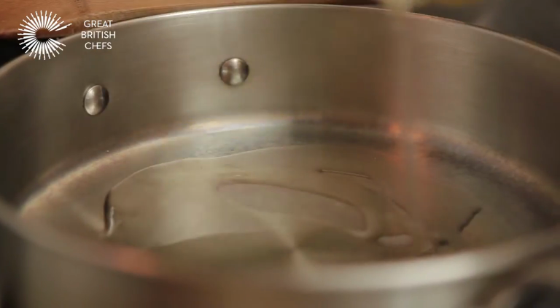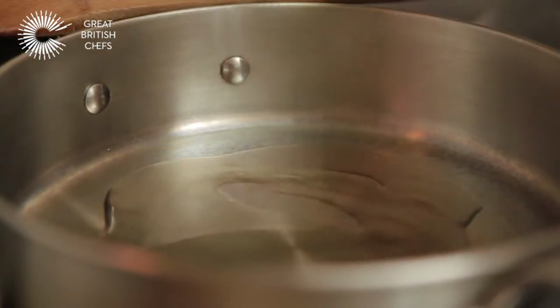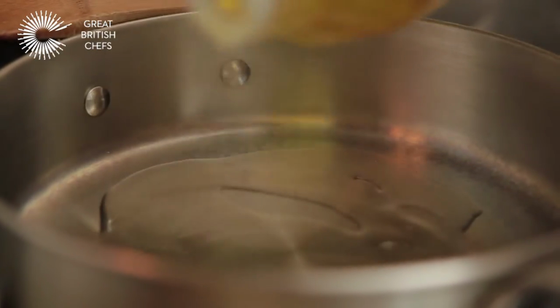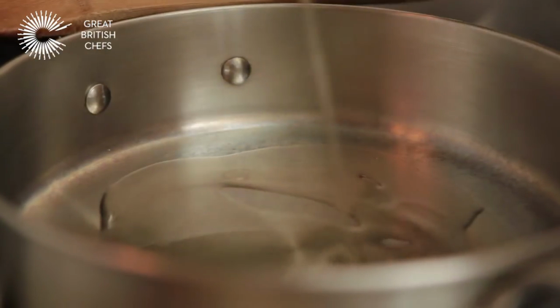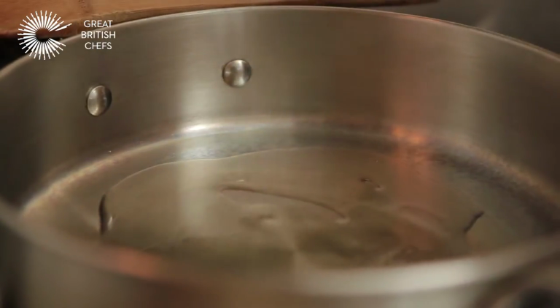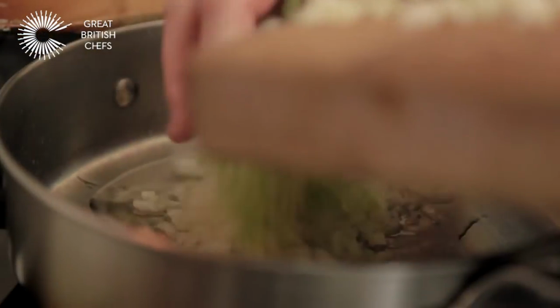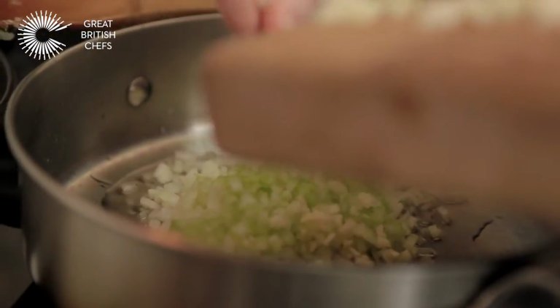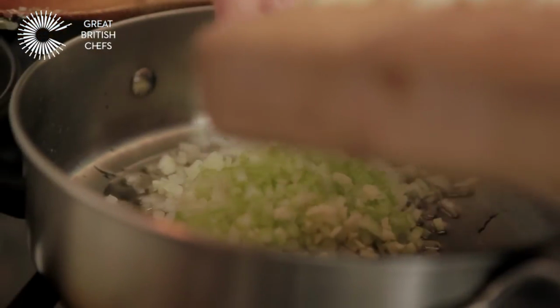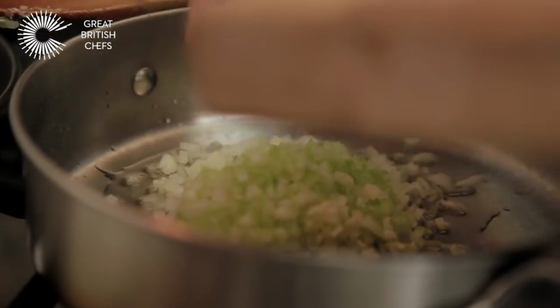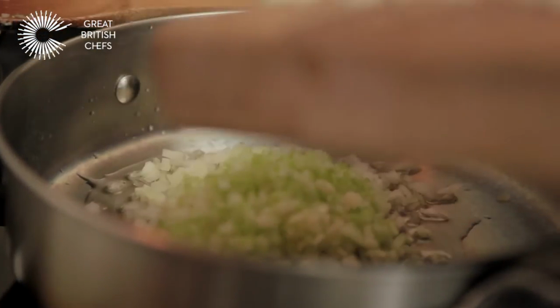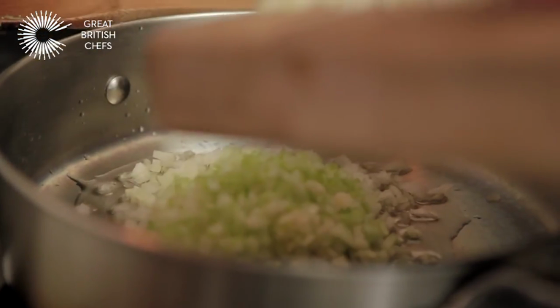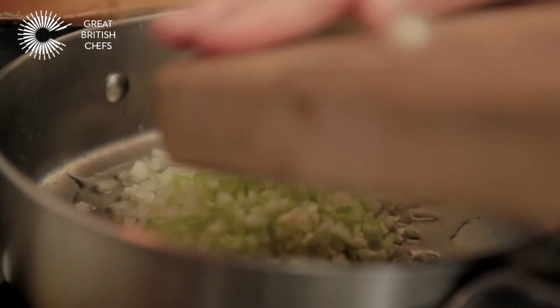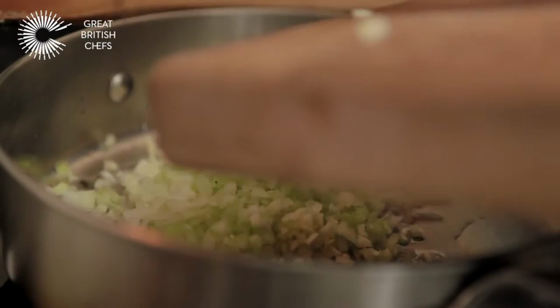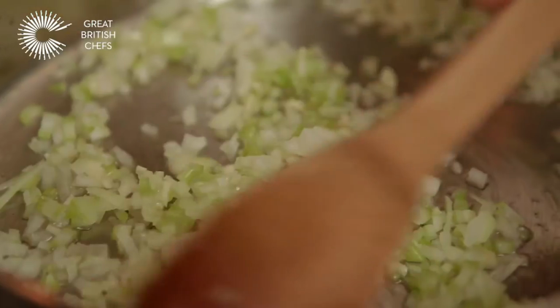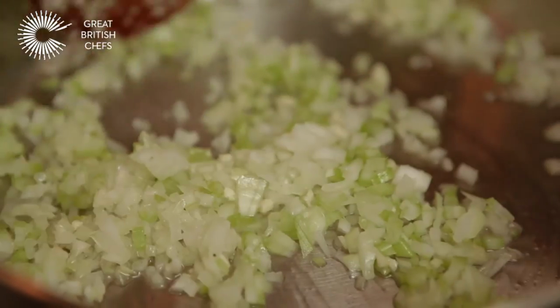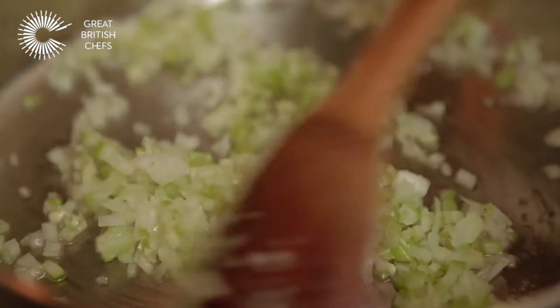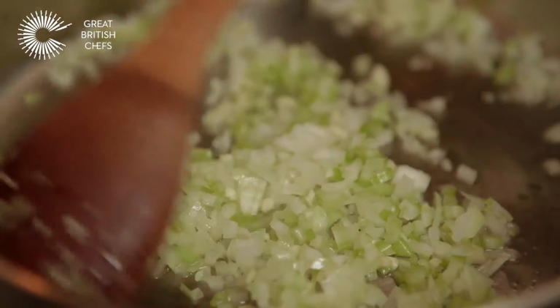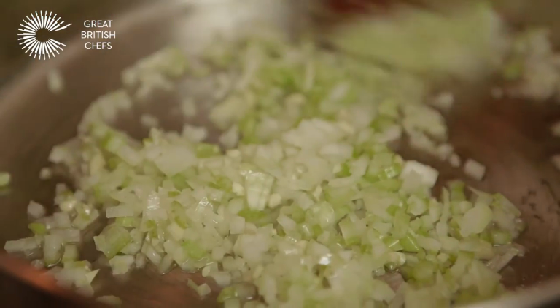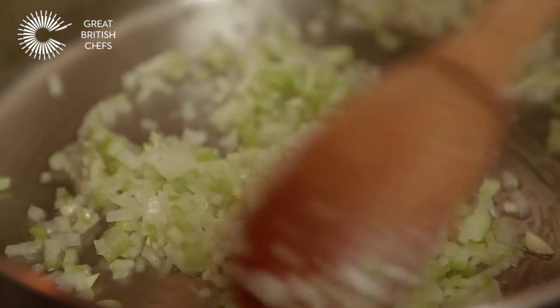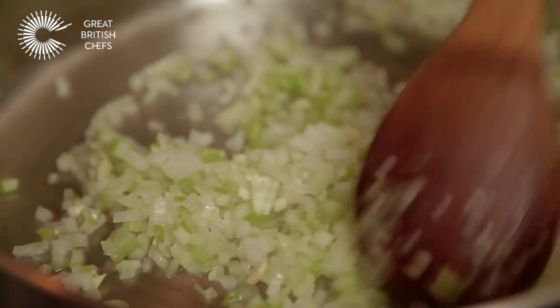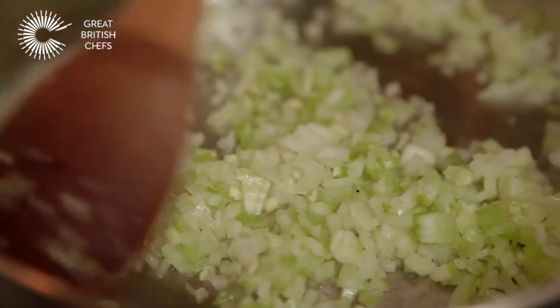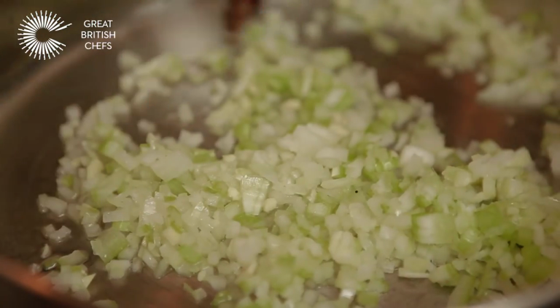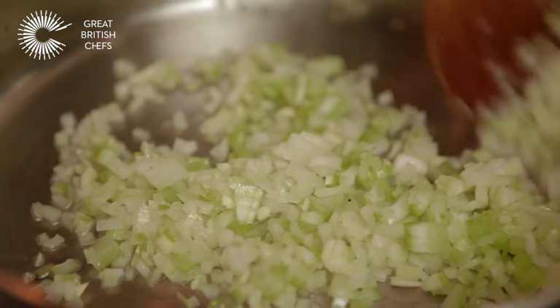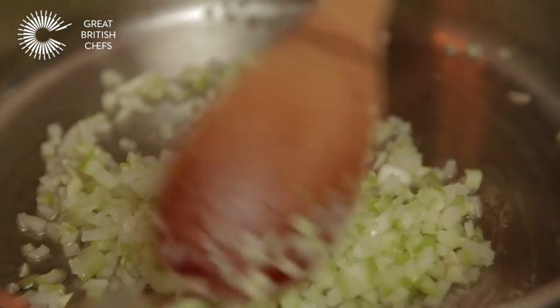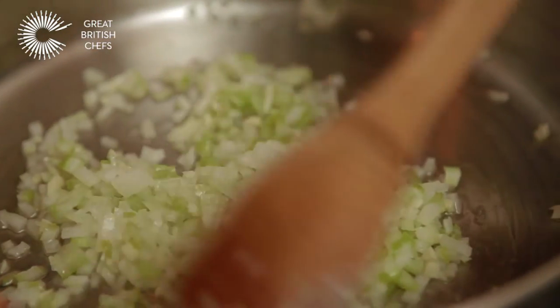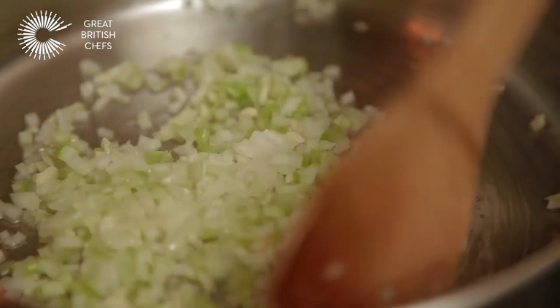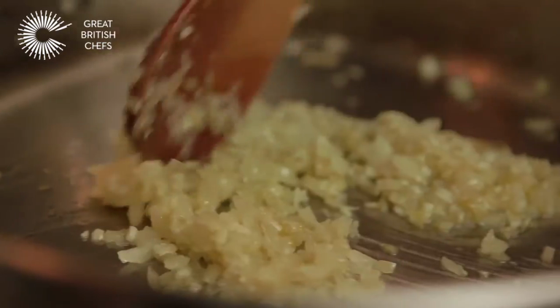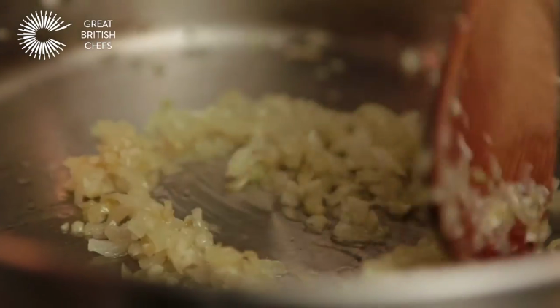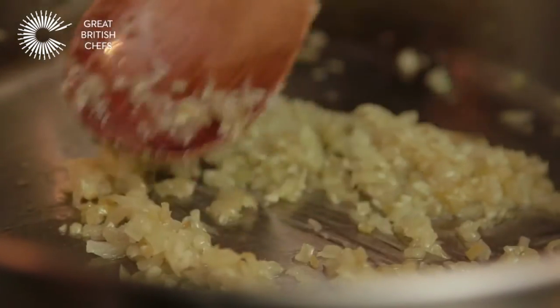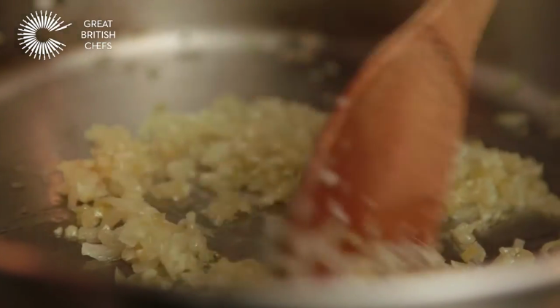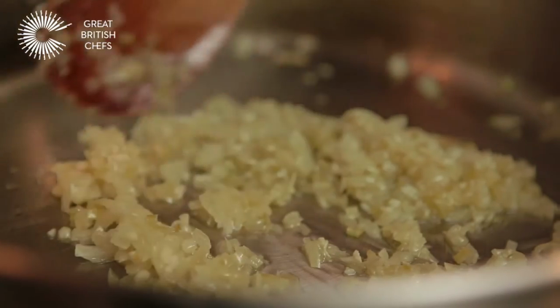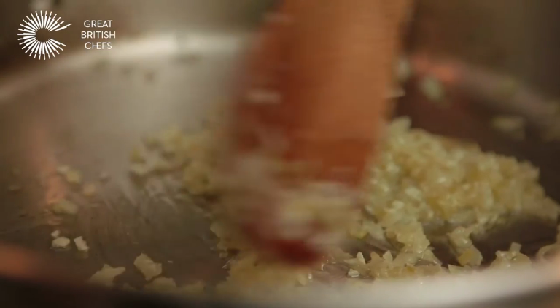We're going to cook this down really slowly. You're going to need to take about 20 minutes doing this because you want everything to just really caramelize and soften gently.